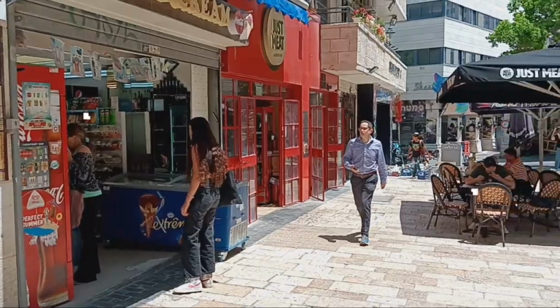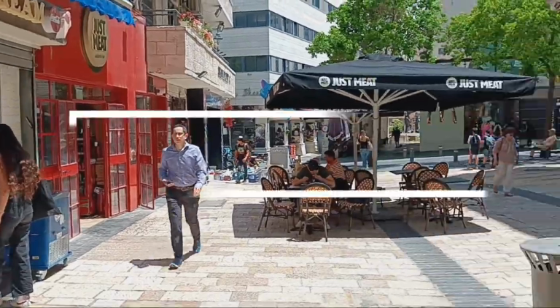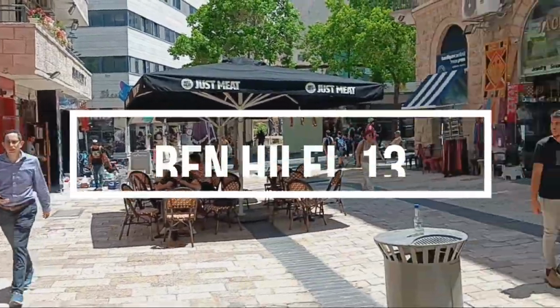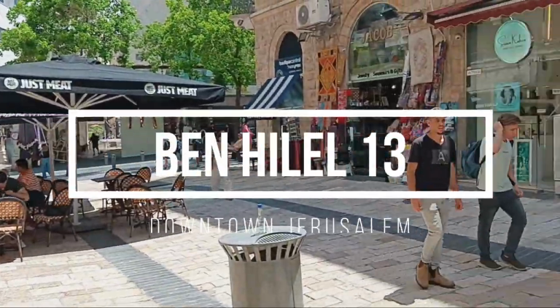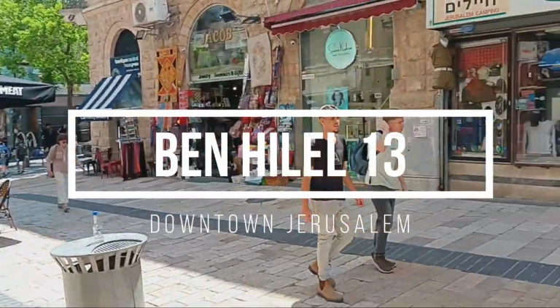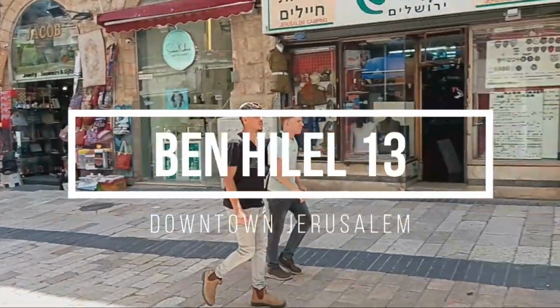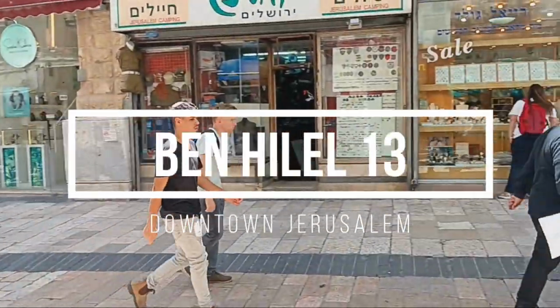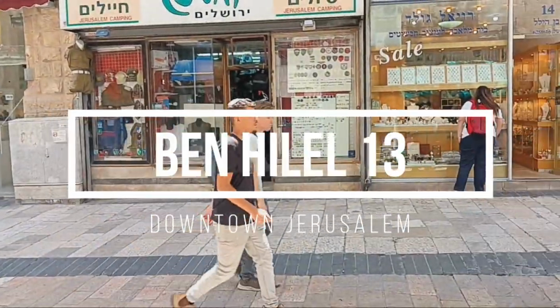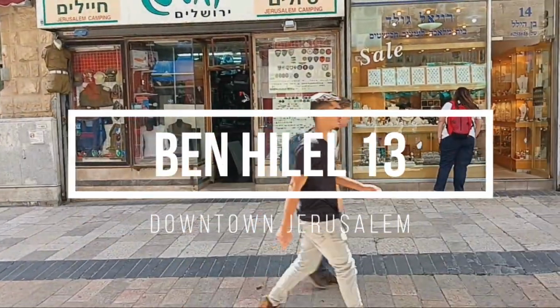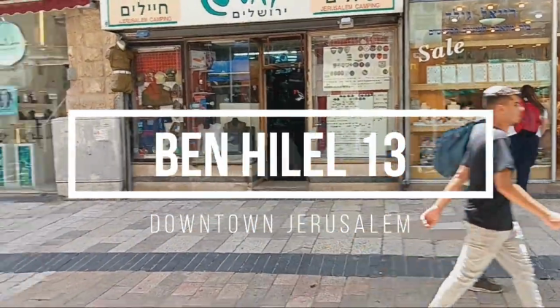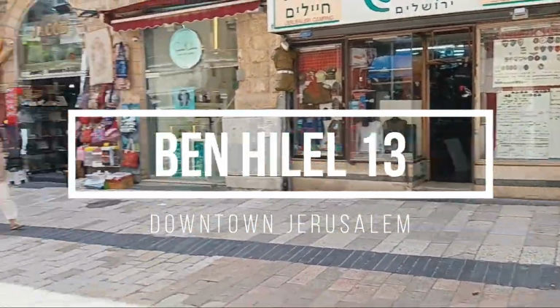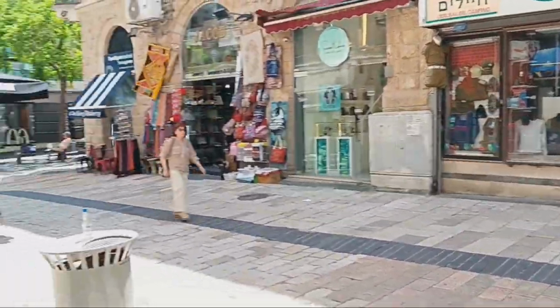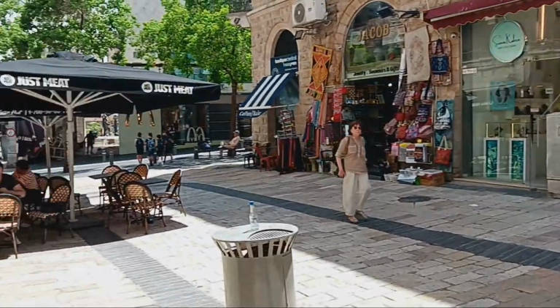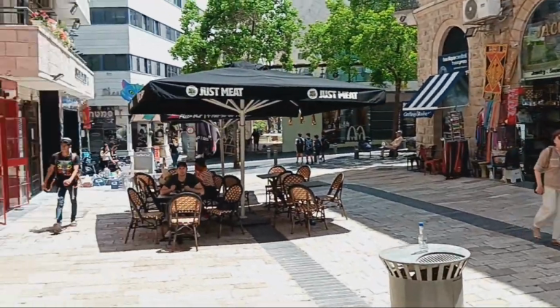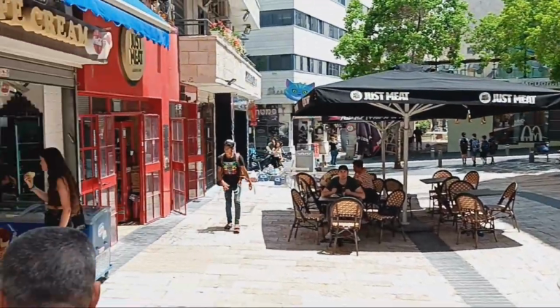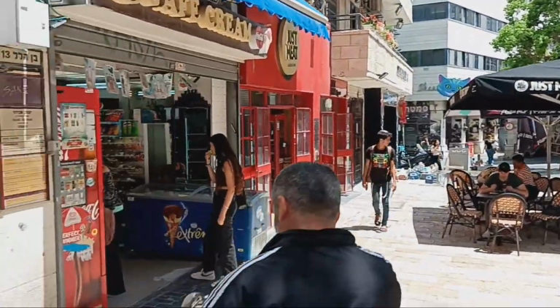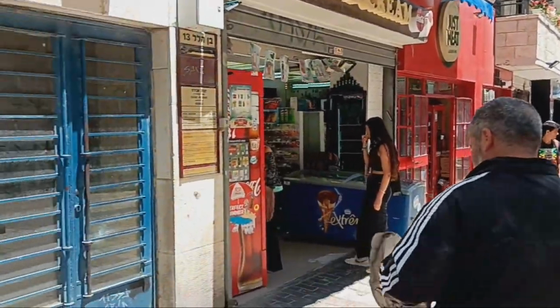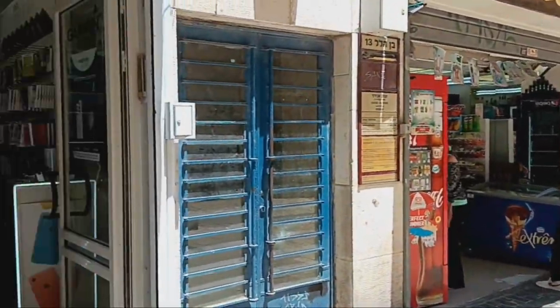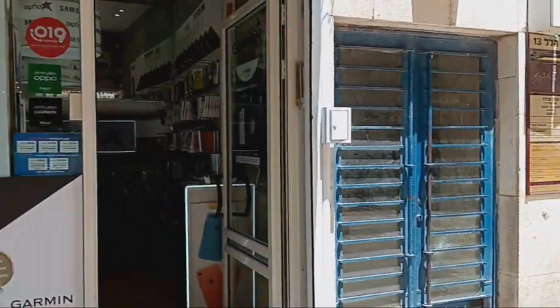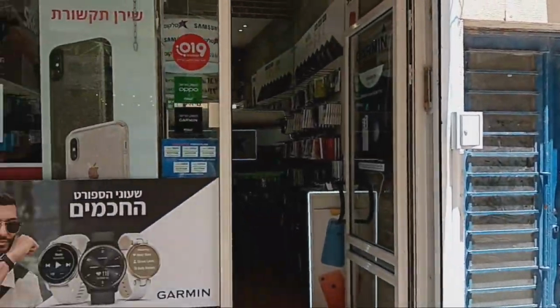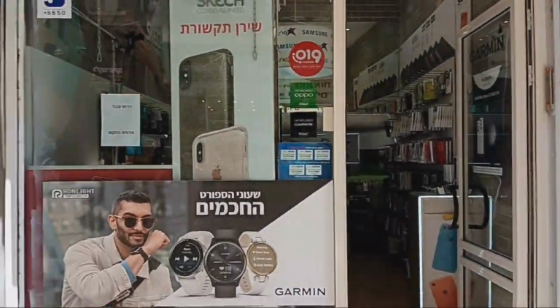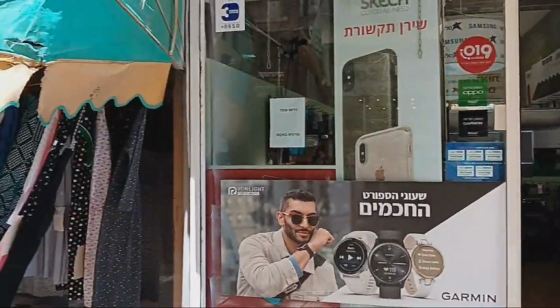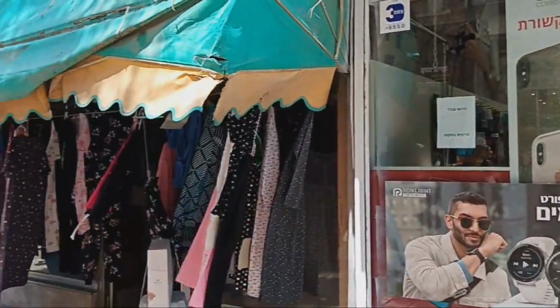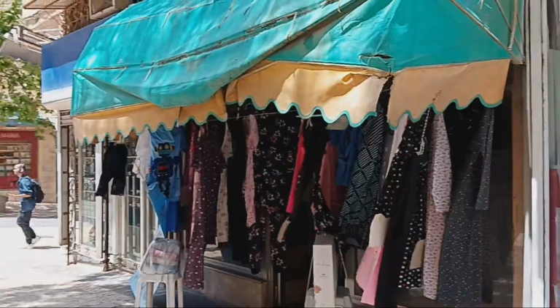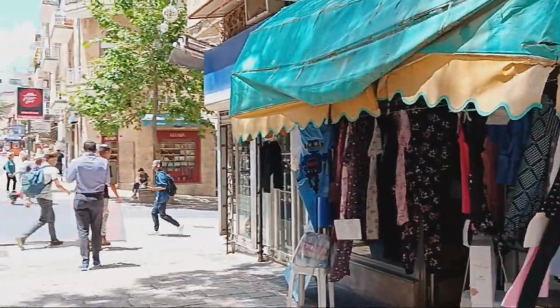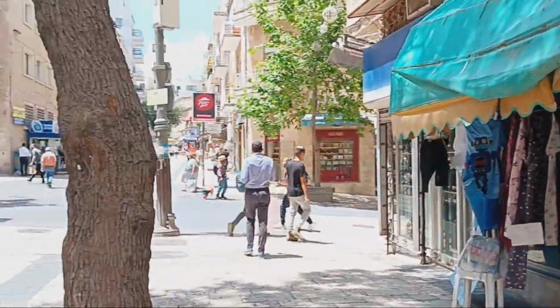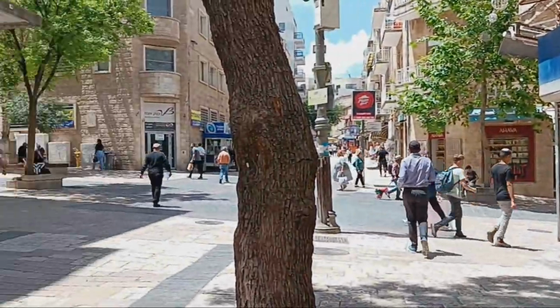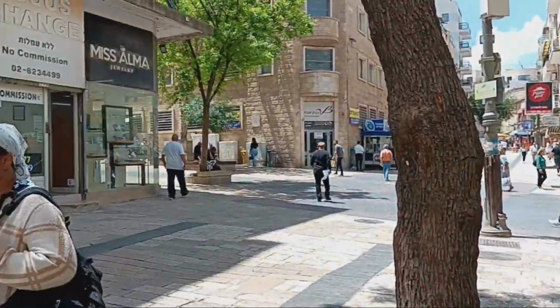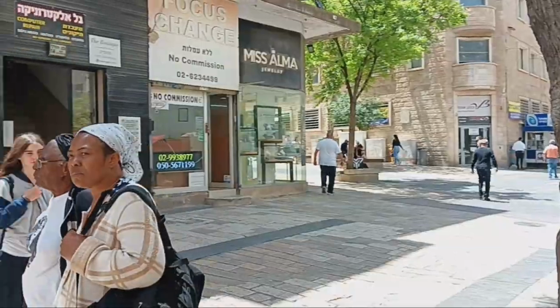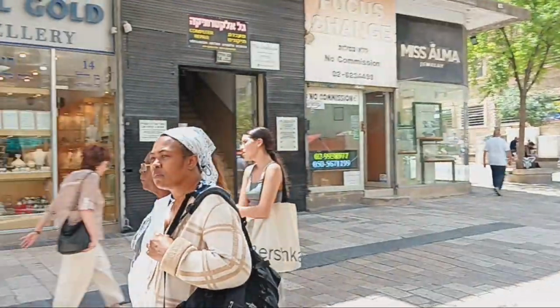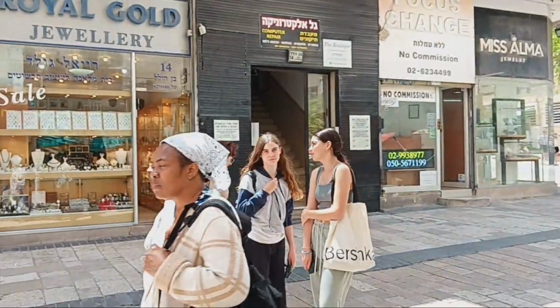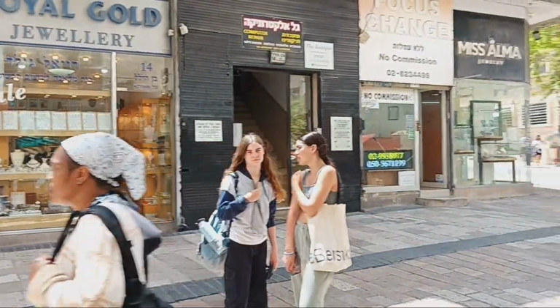This apartment downtown Jerusalem is on the 6th floor. The elevator will go up to the 5th floor, then one must go up one flight of steps. It has 3 bedrooms and a dining room with almost no furniture. No pets allowed on the premises.